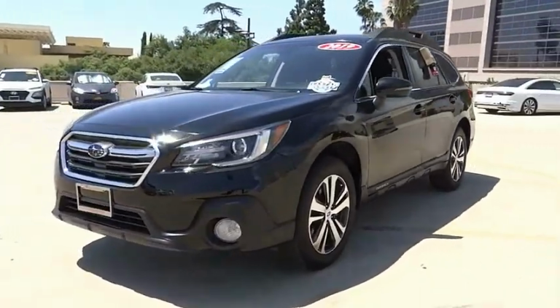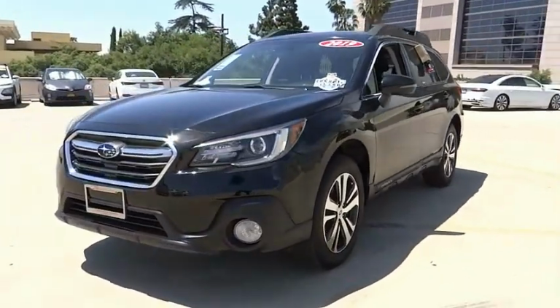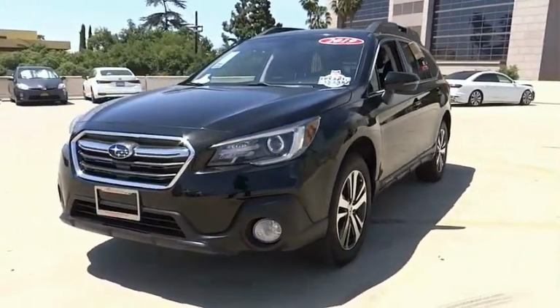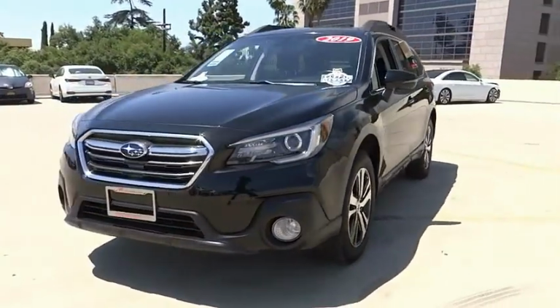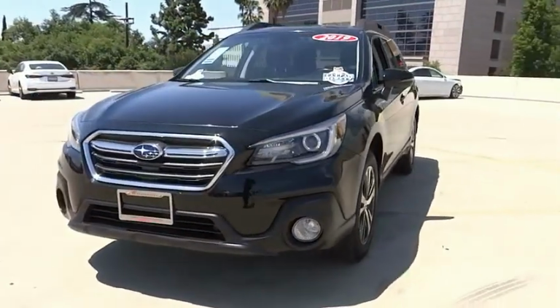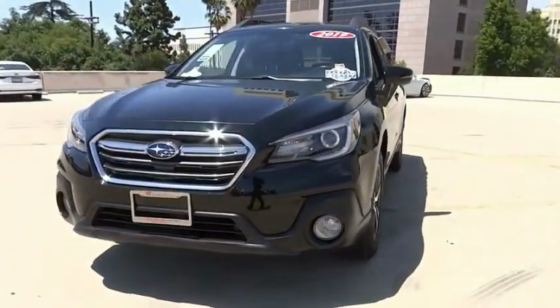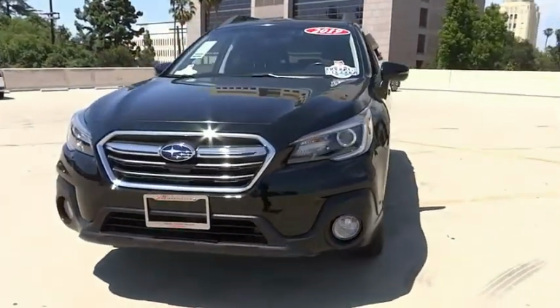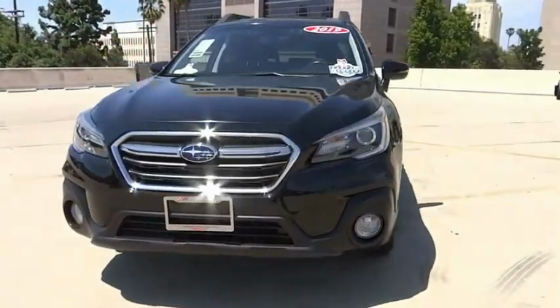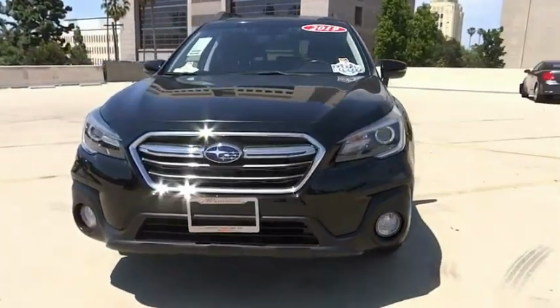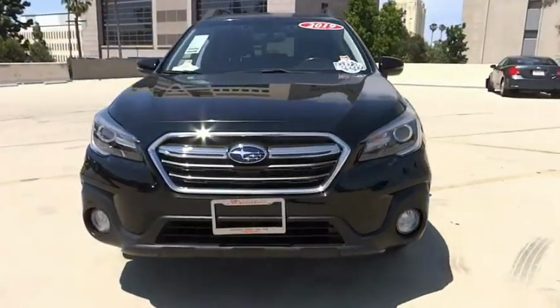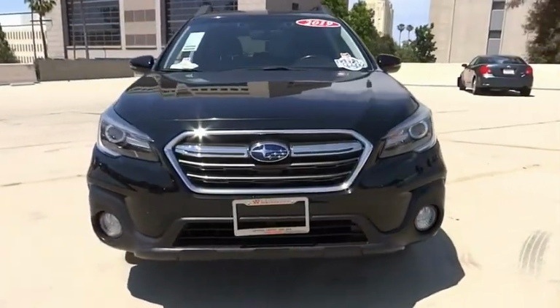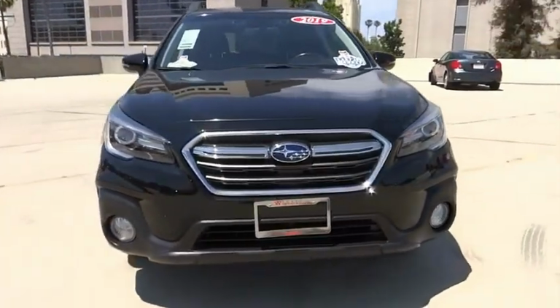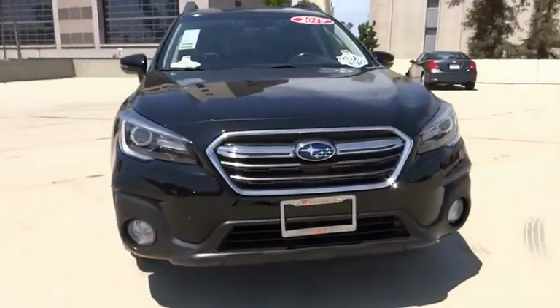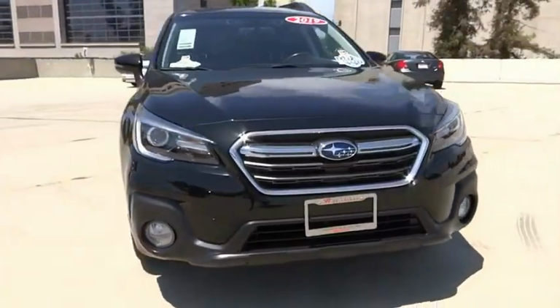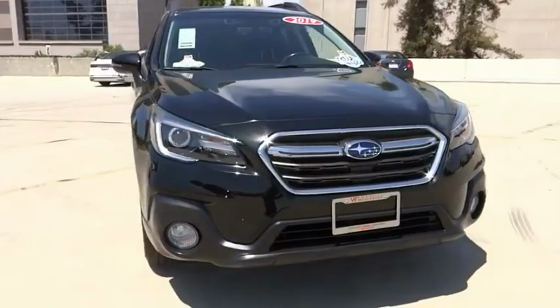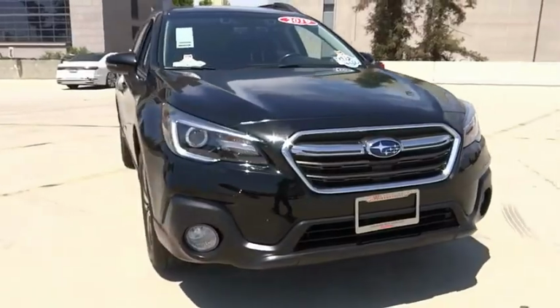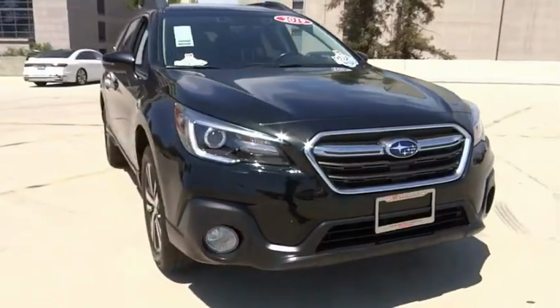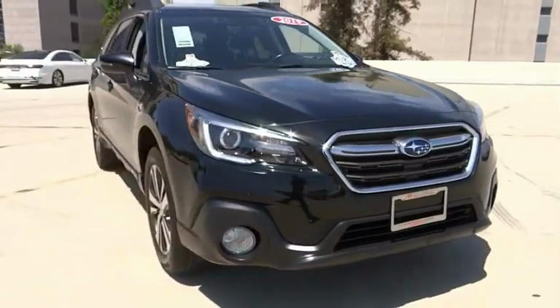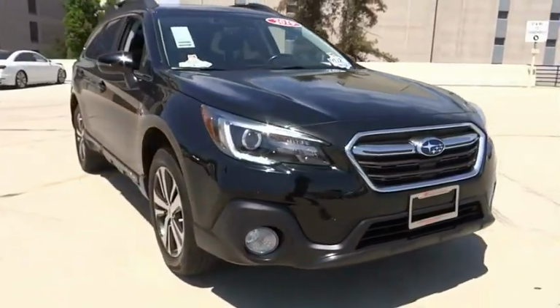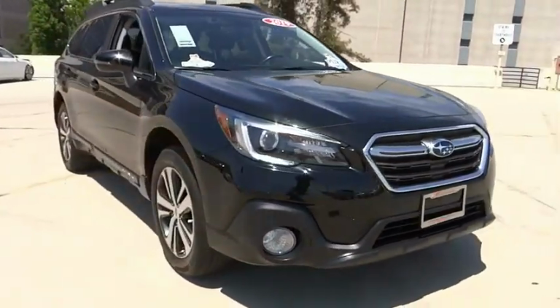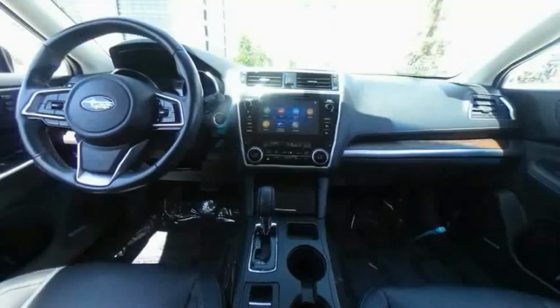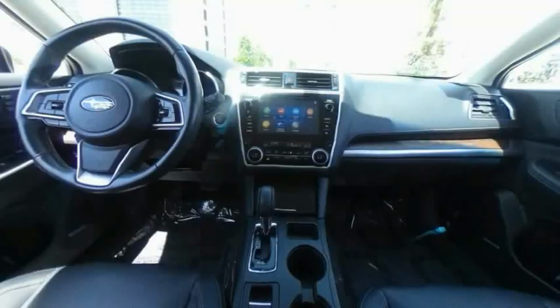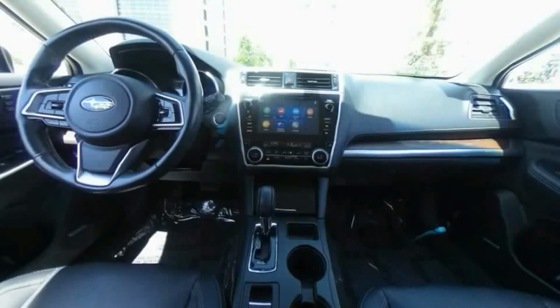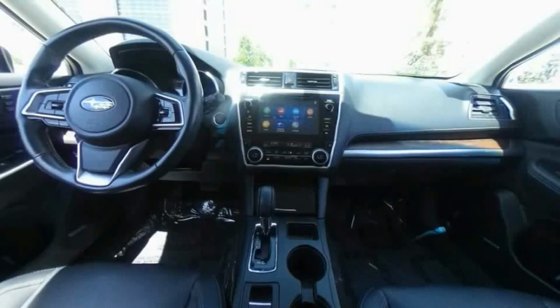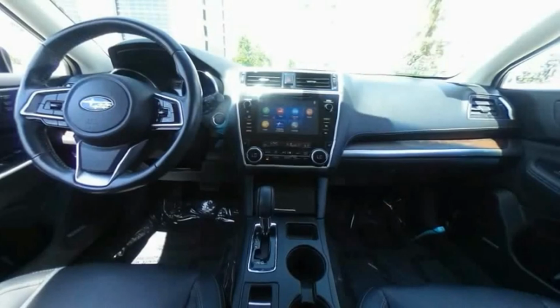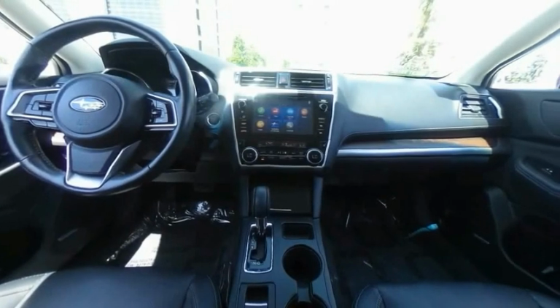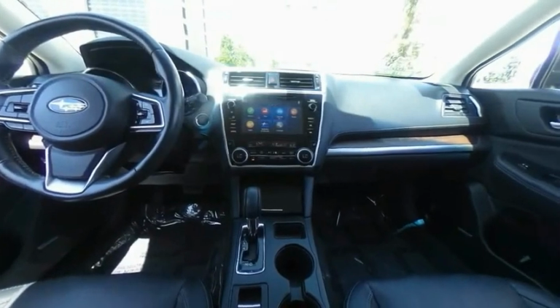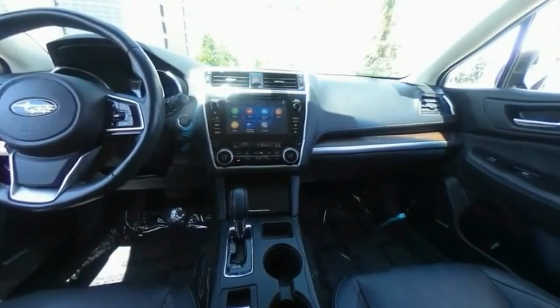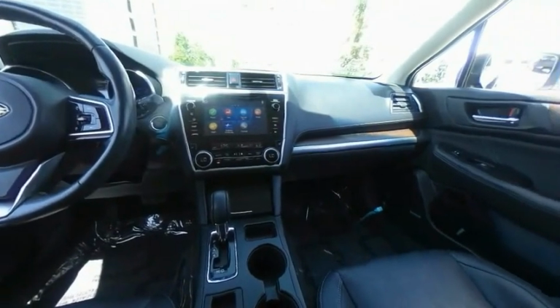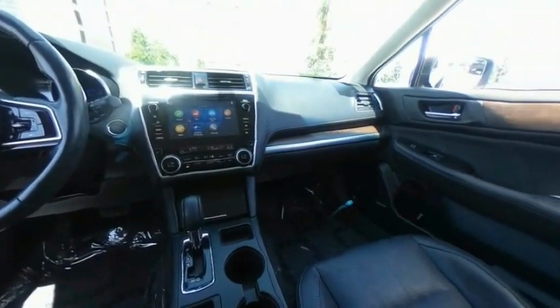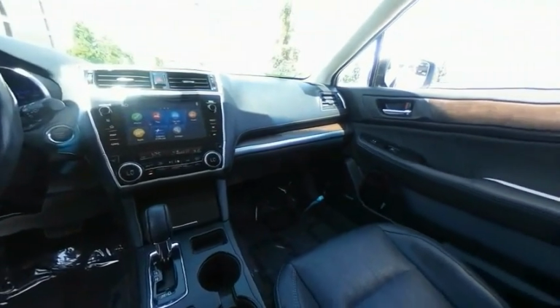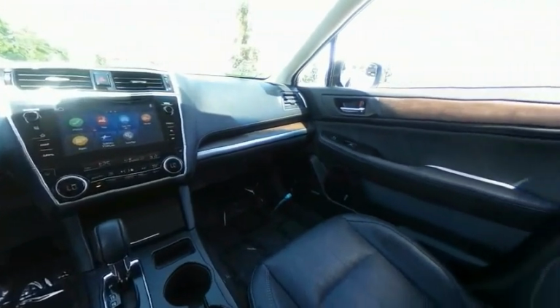Fog lights, roof rack, speed control, four-wheel disc brakes. Drive away with a great deal on this vehicle. Call or stop in today.